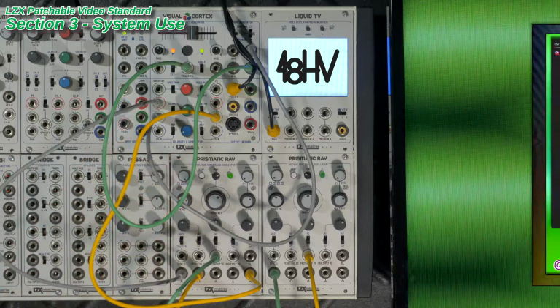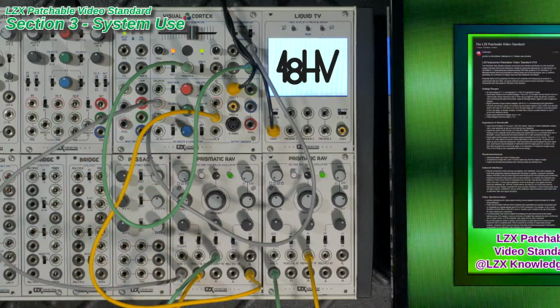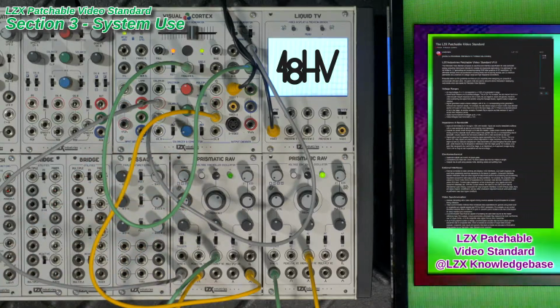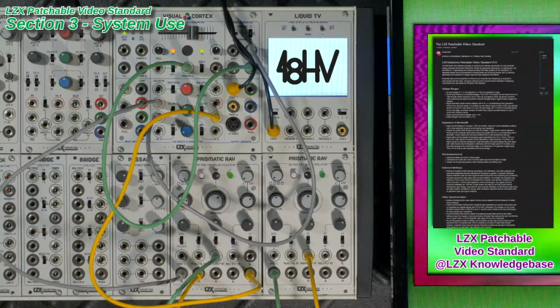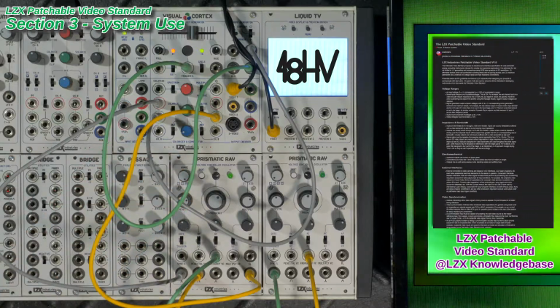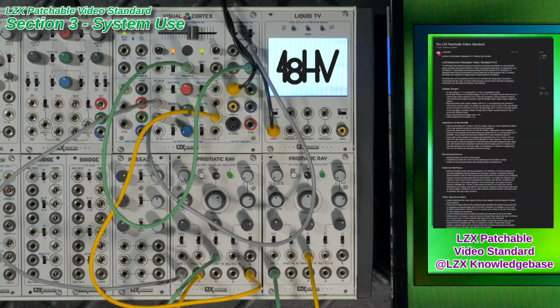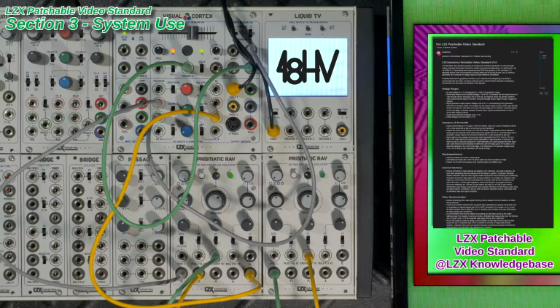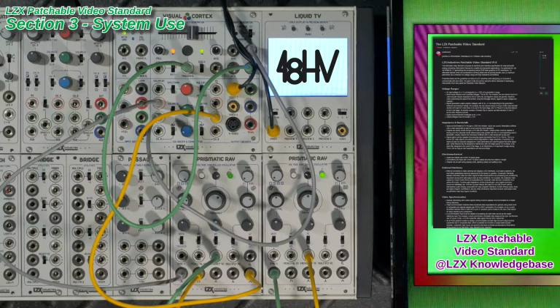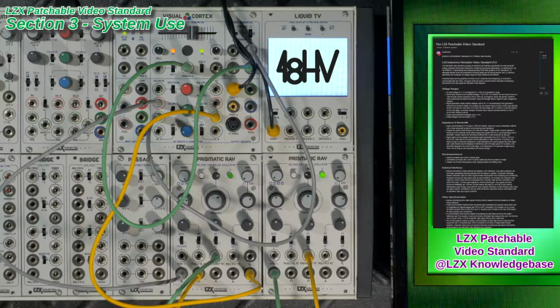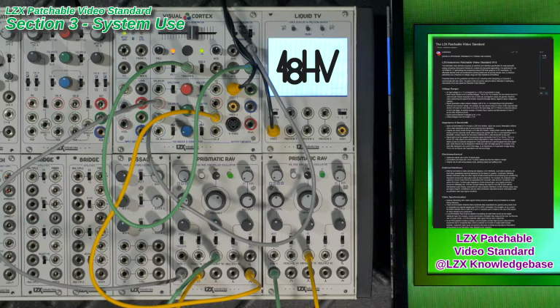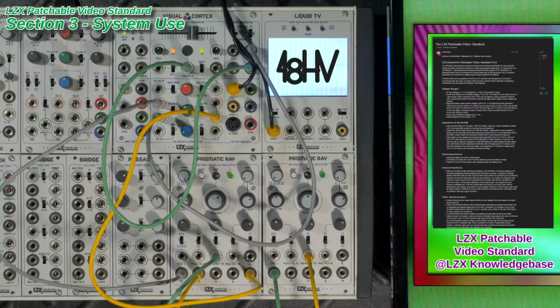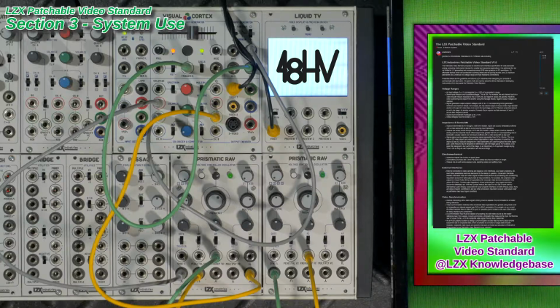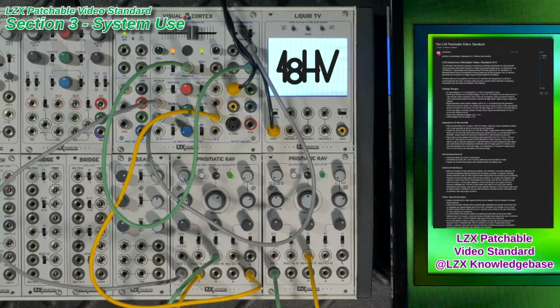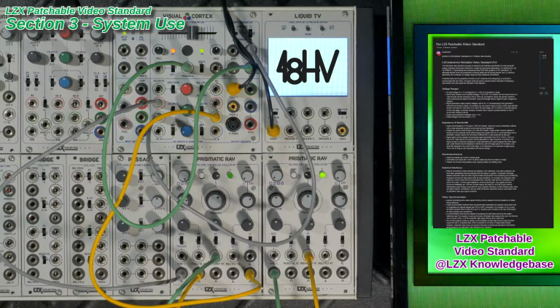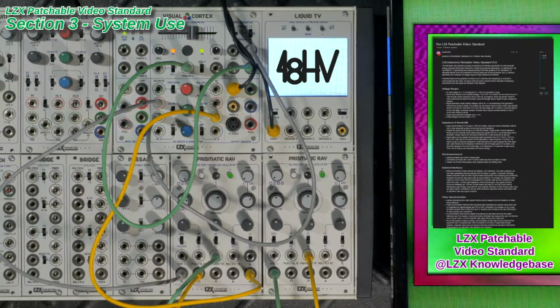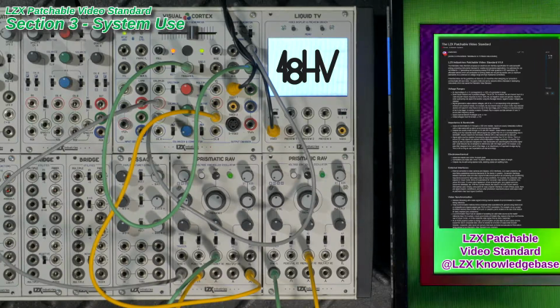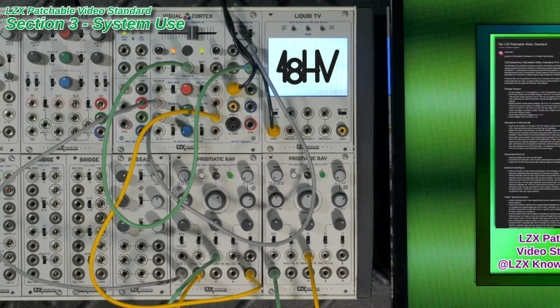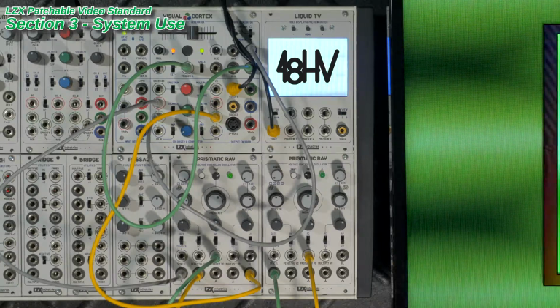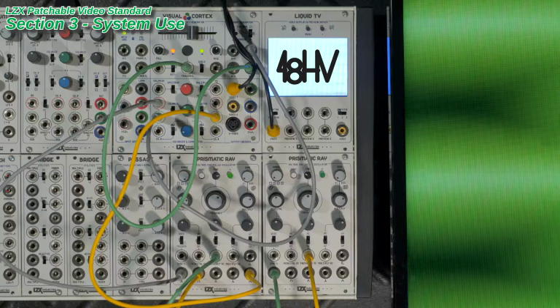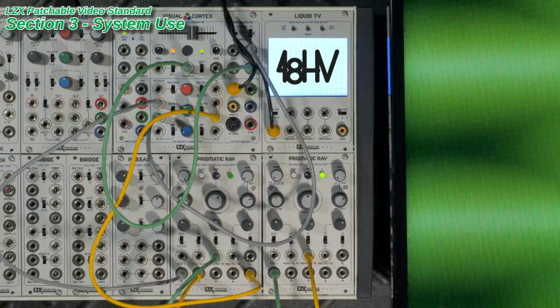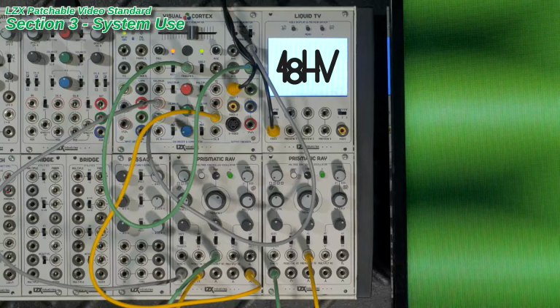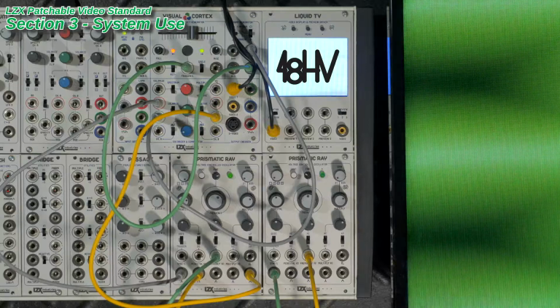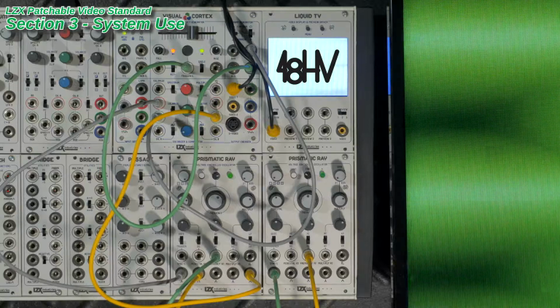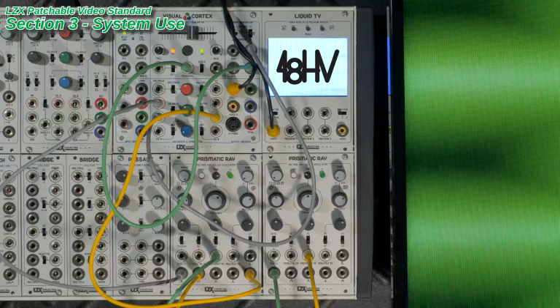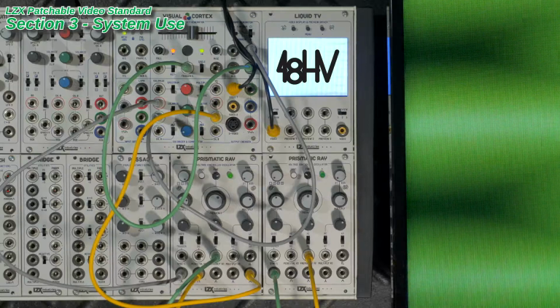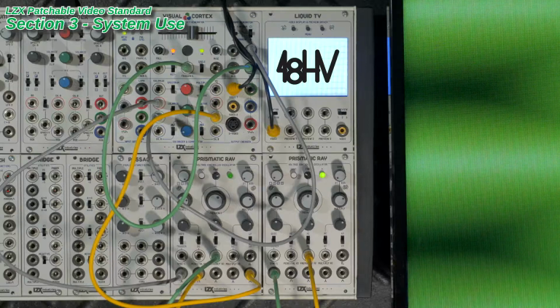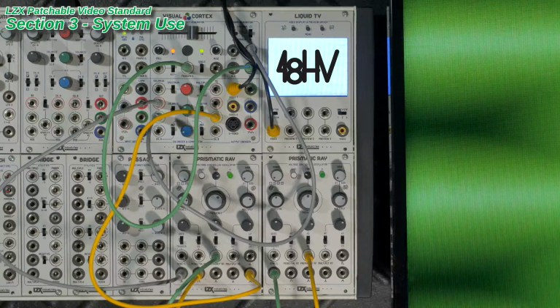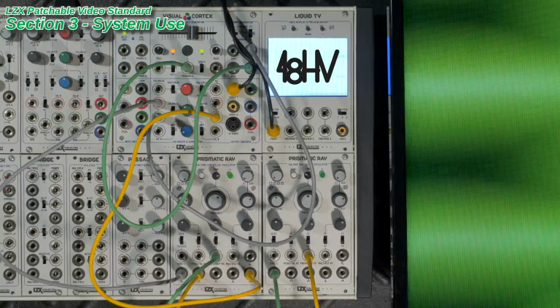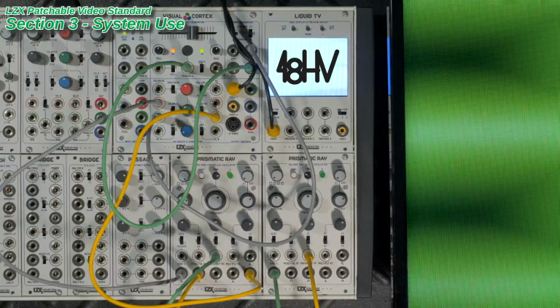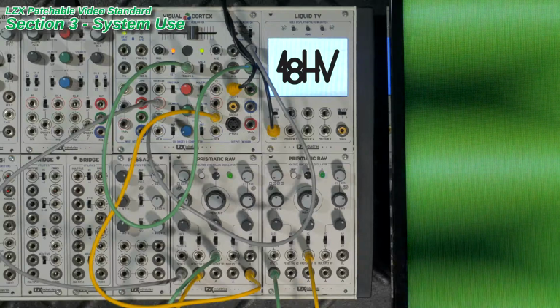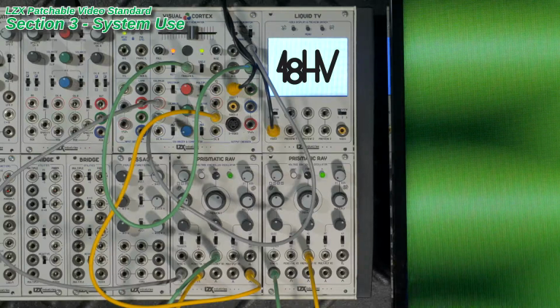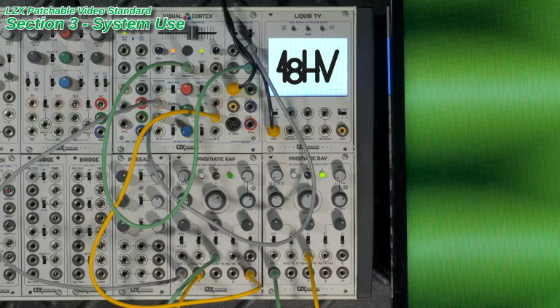If you're still having trouble getting your video synthesis equipment to work, we'd be happy to help get you up and running. Either comment here on this video, or visit the LZX Community Knowledge Base for help troubleshooting. And most importantly, have fun patching!